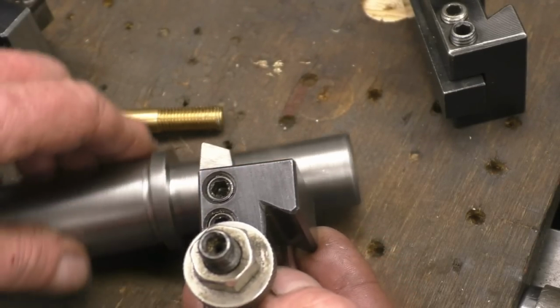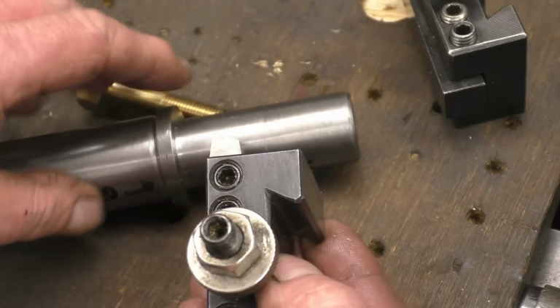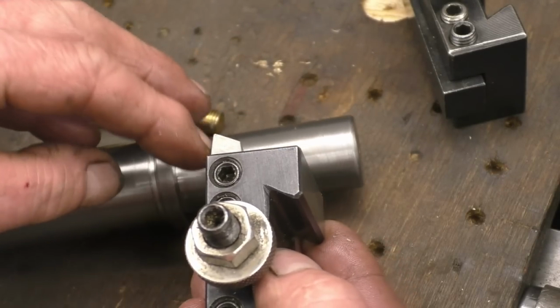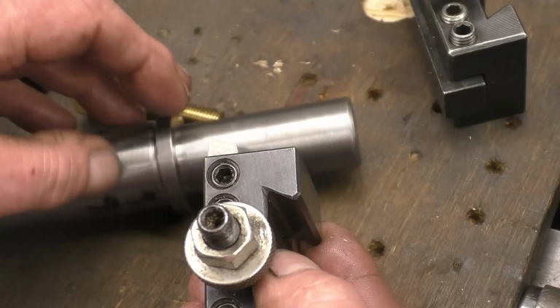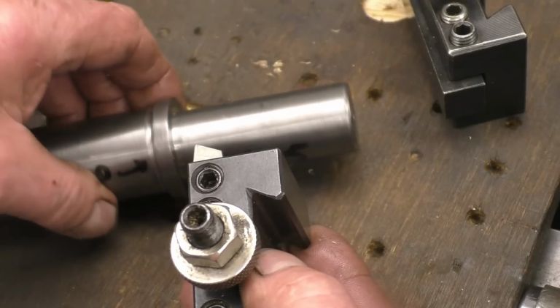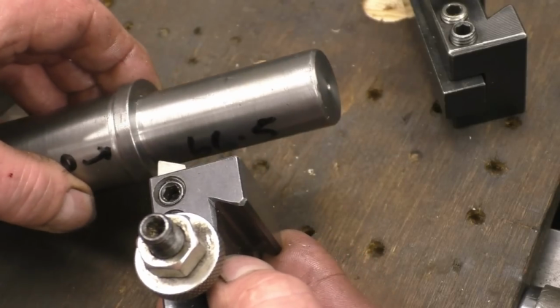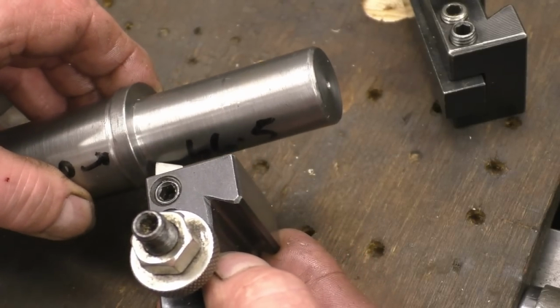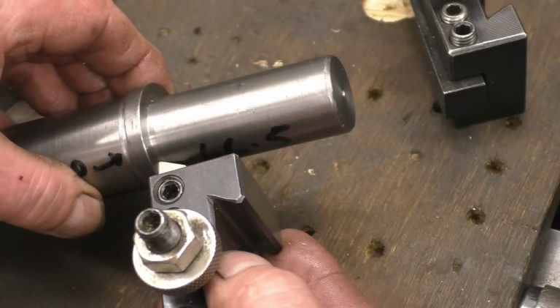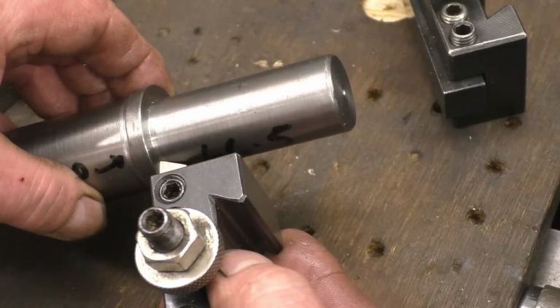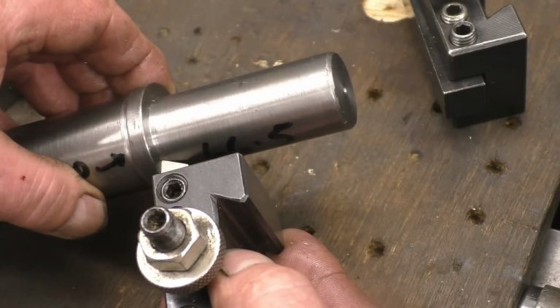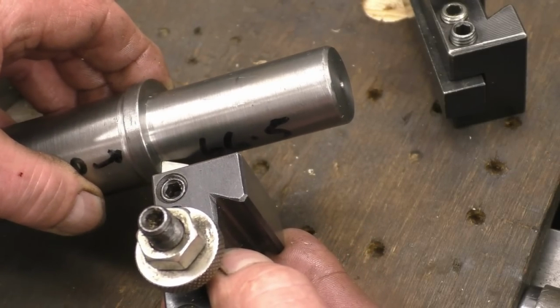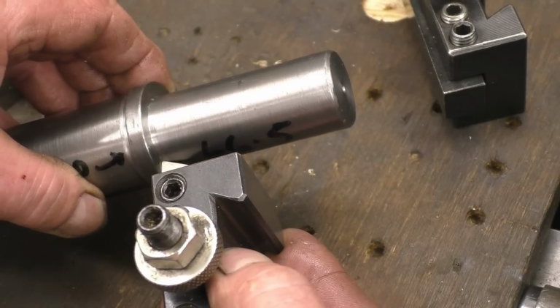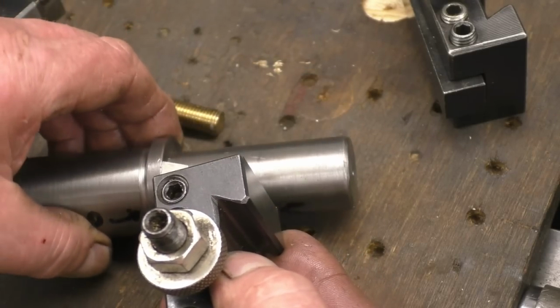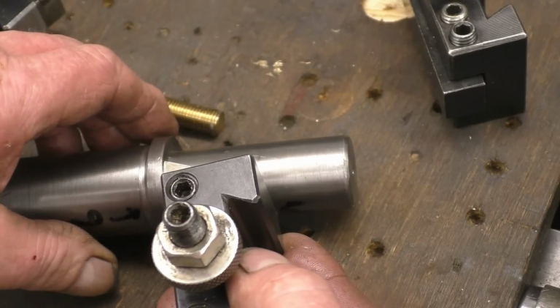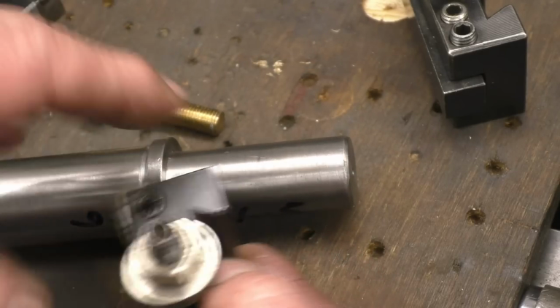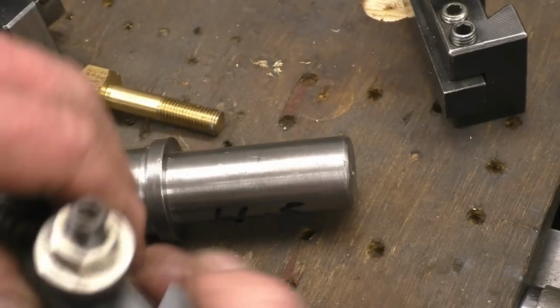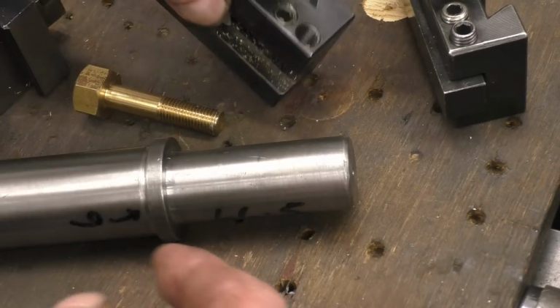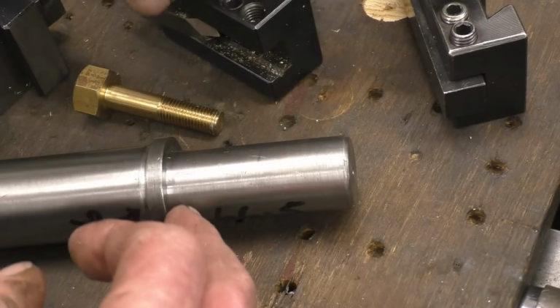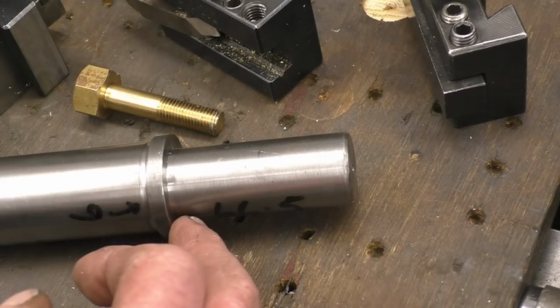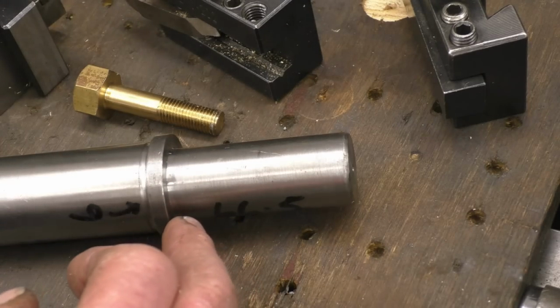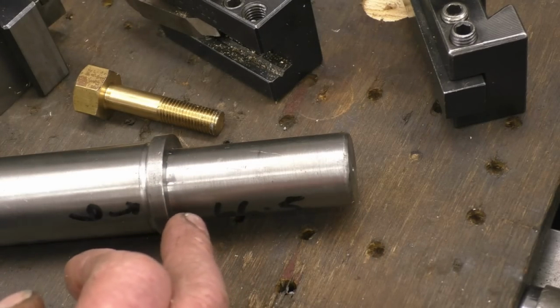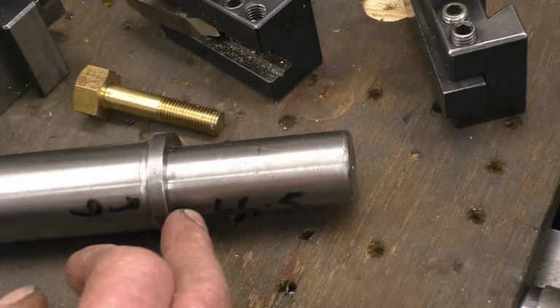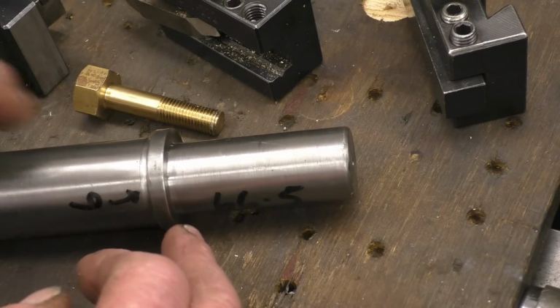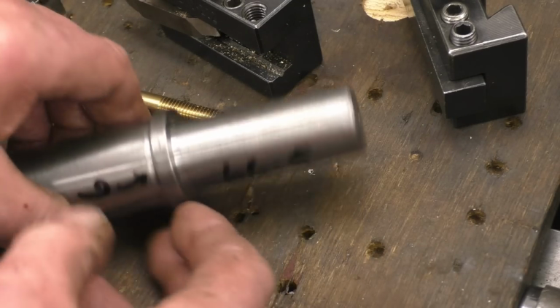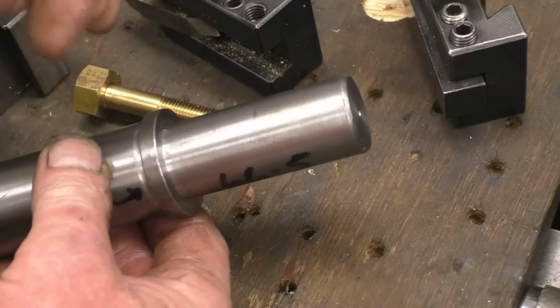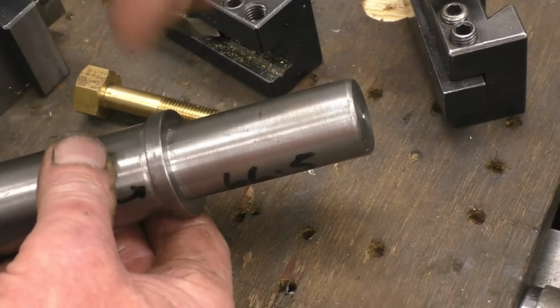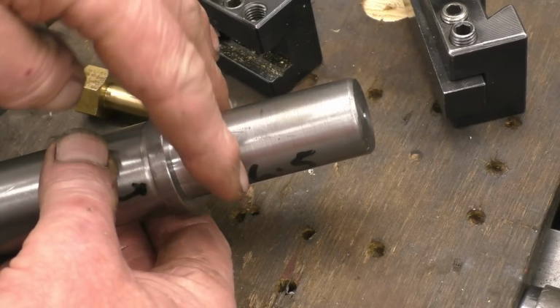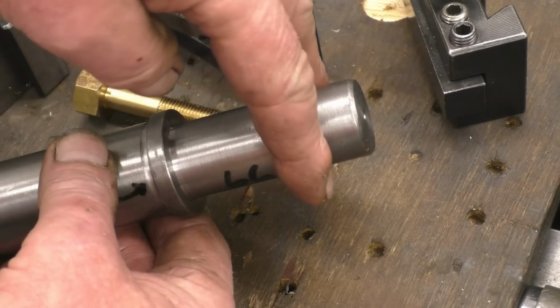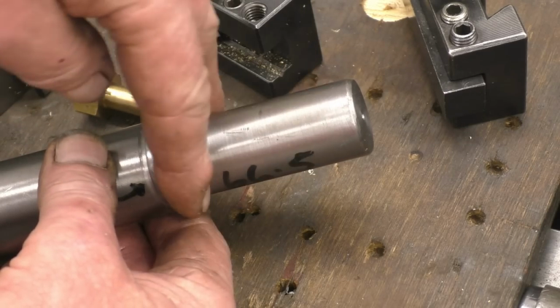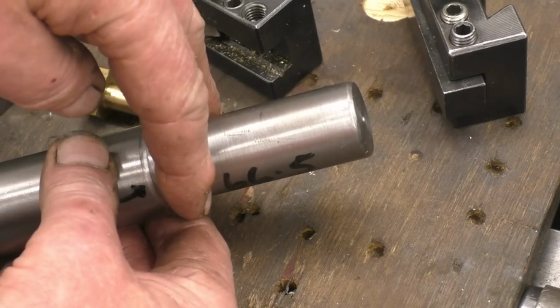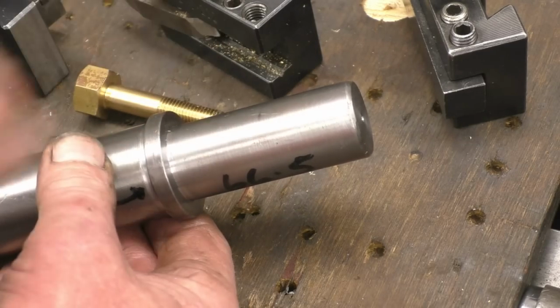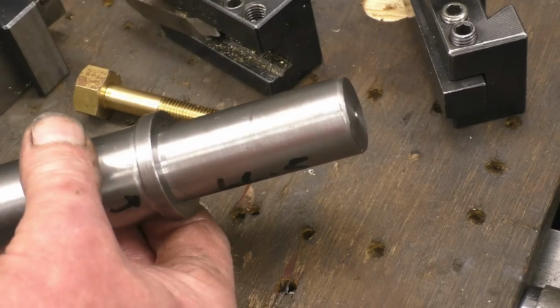The radius on the end of the tool determines how tight the radius is going to be on the inside of there. Sometimes on shafts you need a radius to give more strength, but it might need to be undercut if you've got a collar to go straight down onto there.